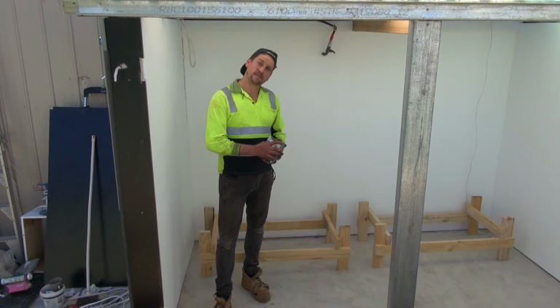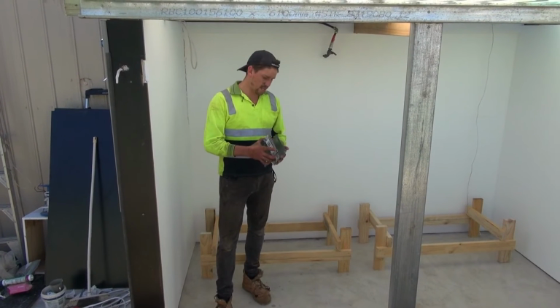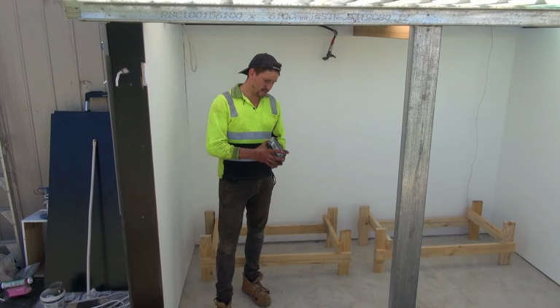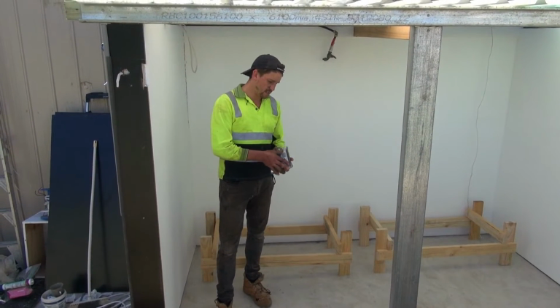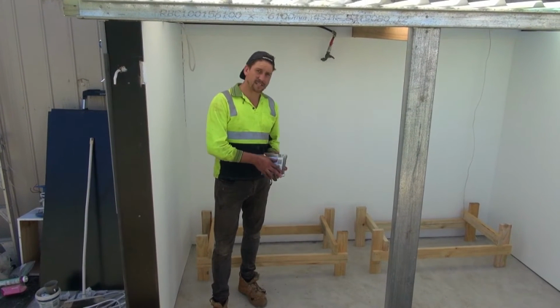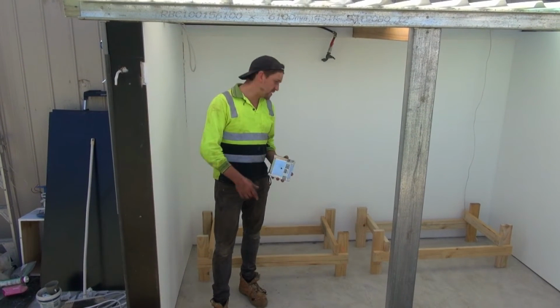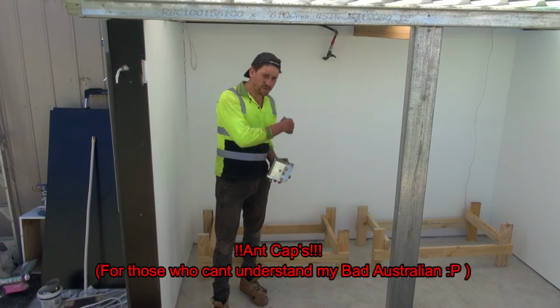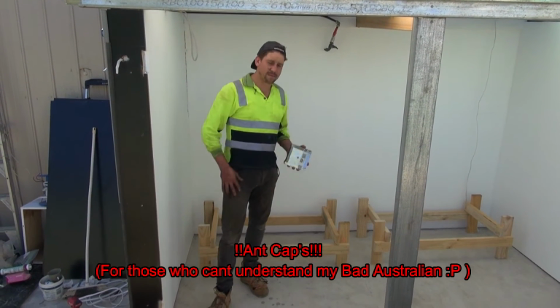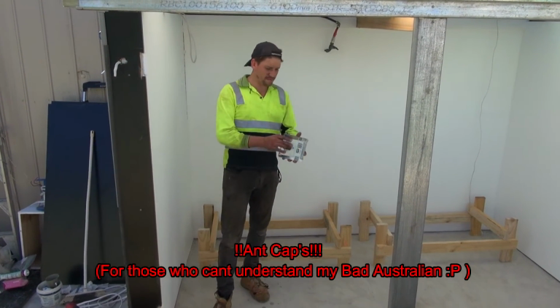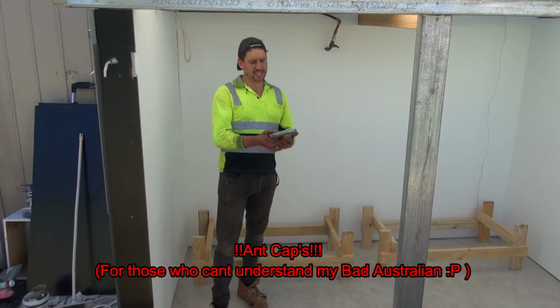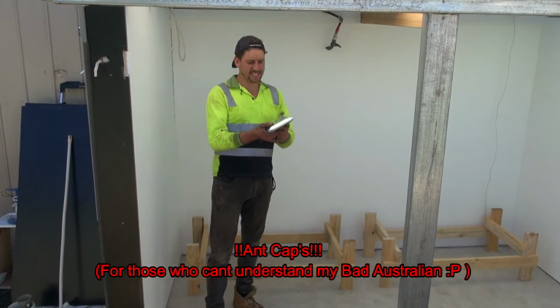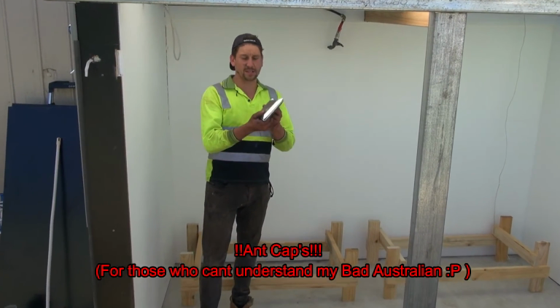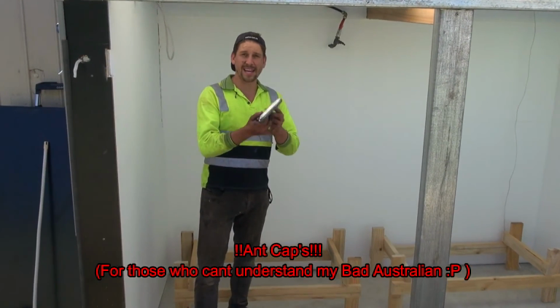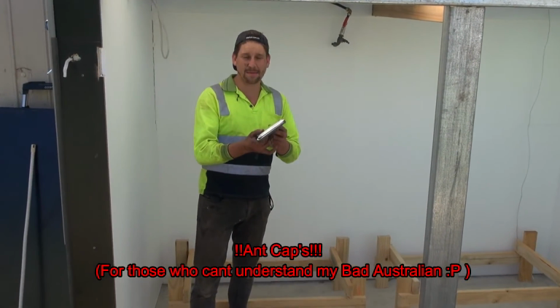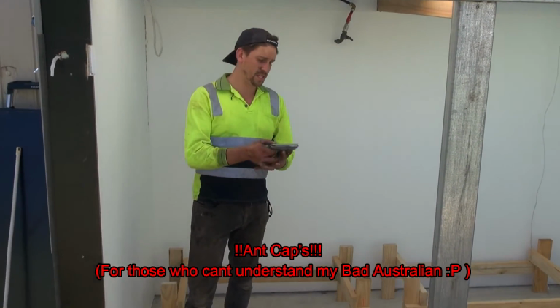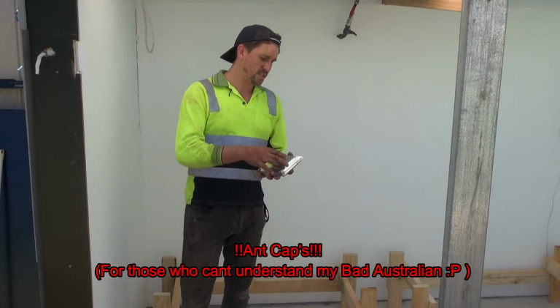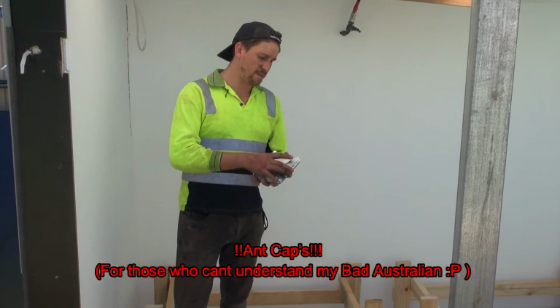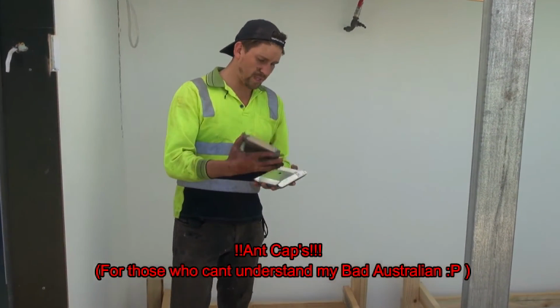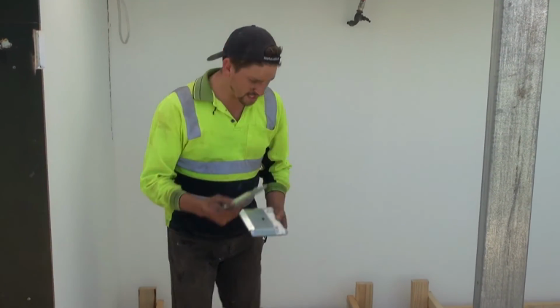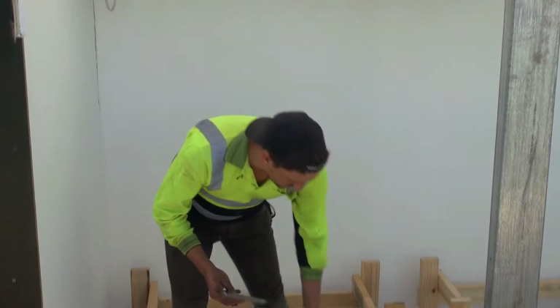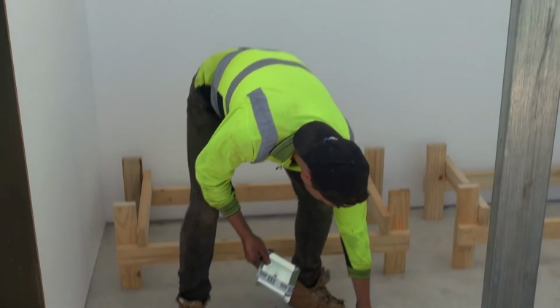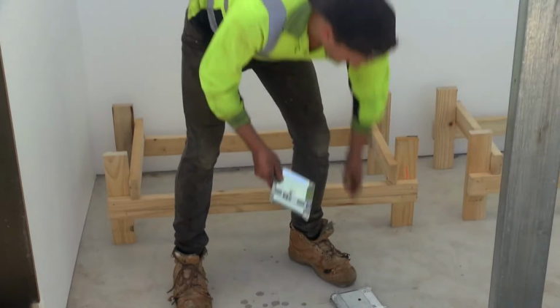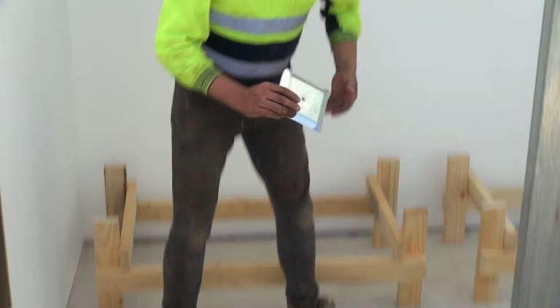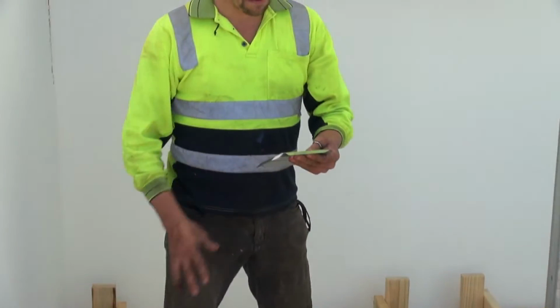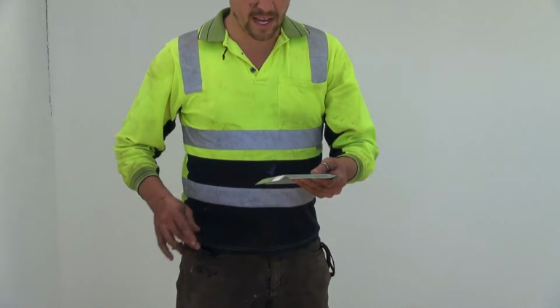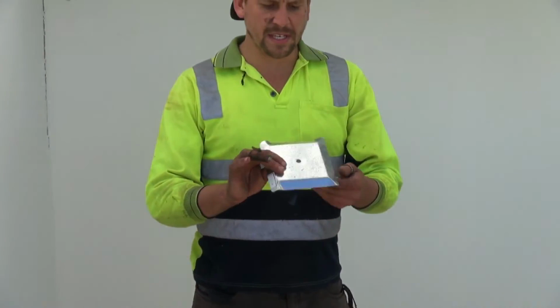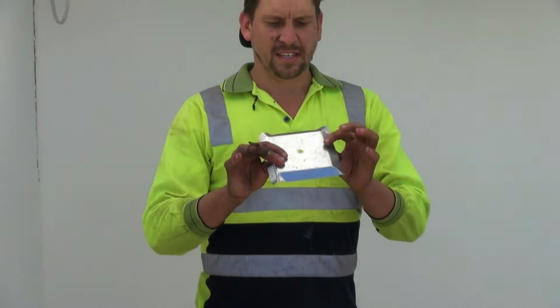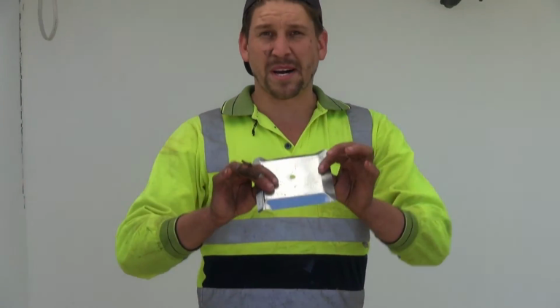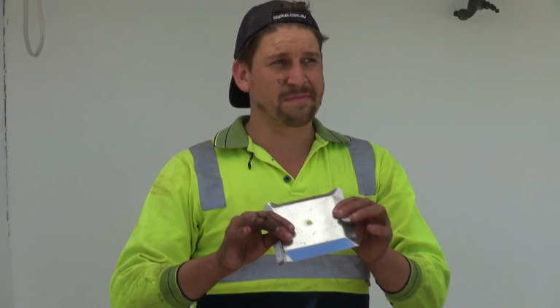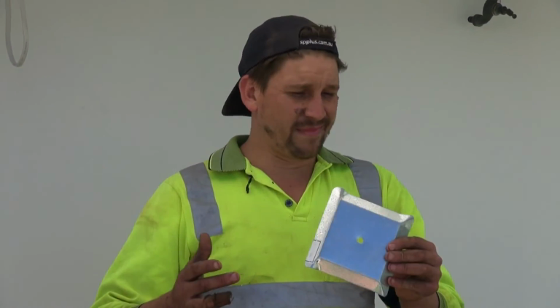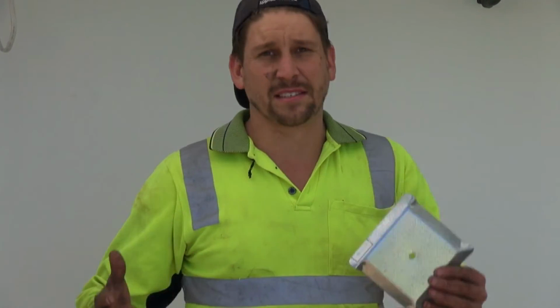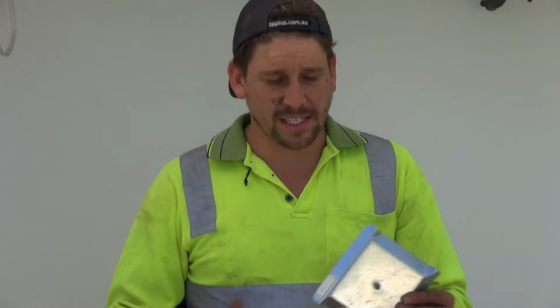Alright, stands are in place. These are called ant caps — 150mm ant cappings from Bunnings, less than a dollar each.